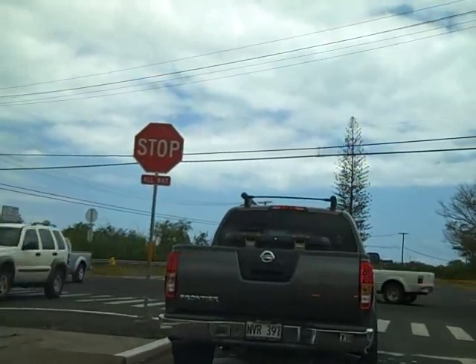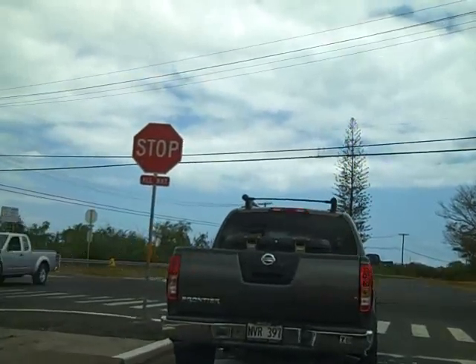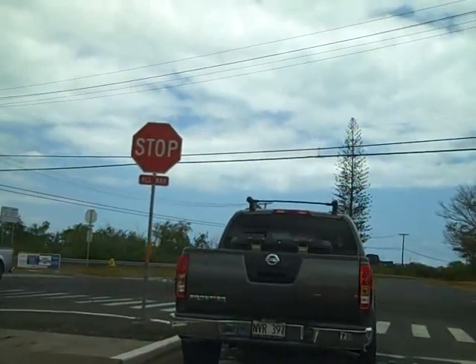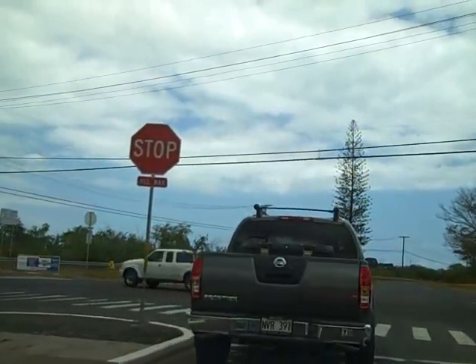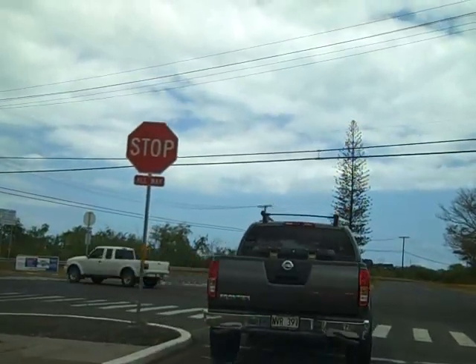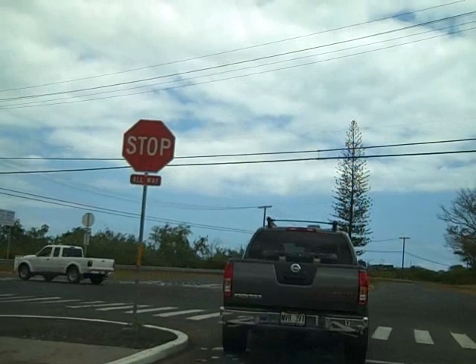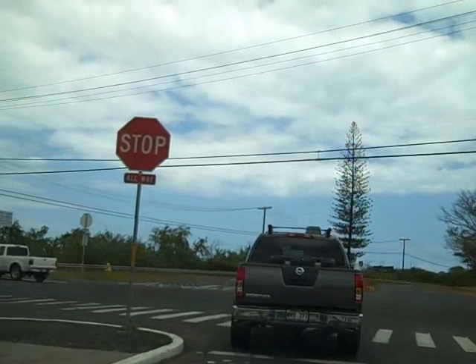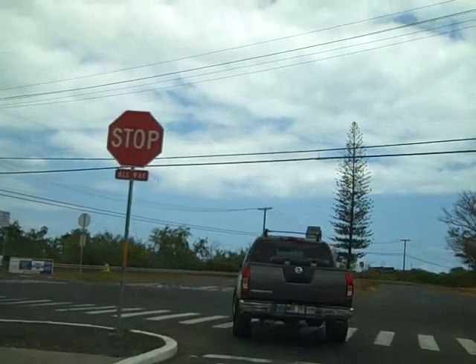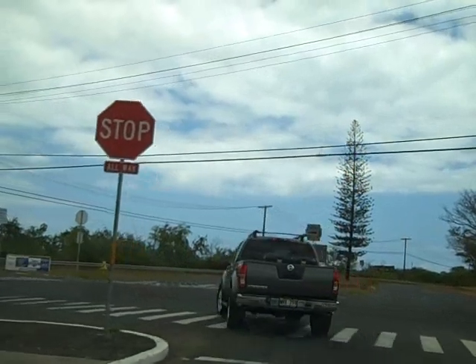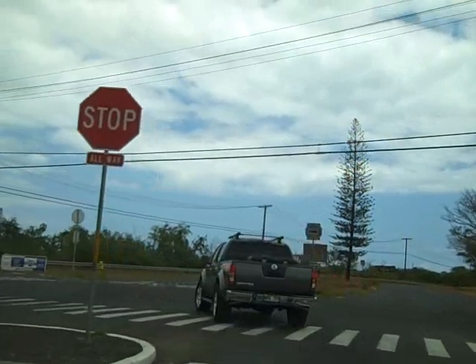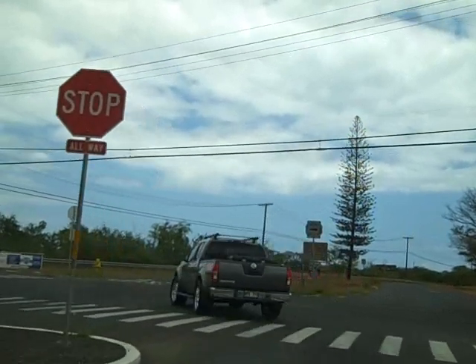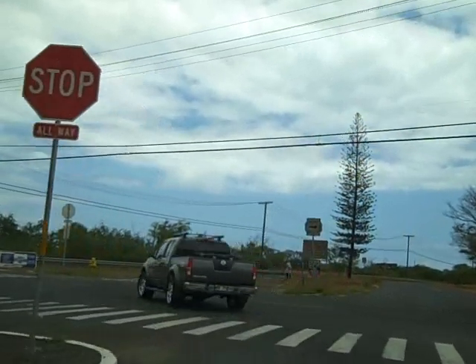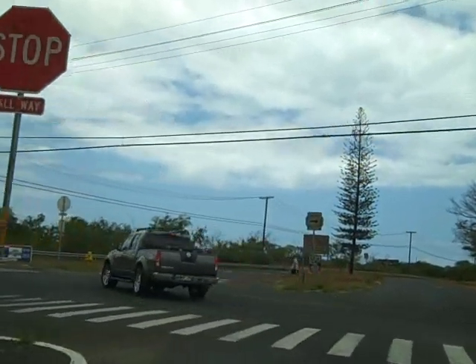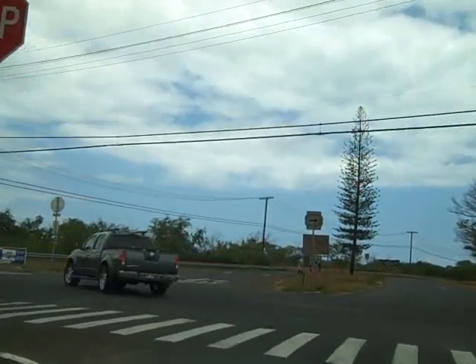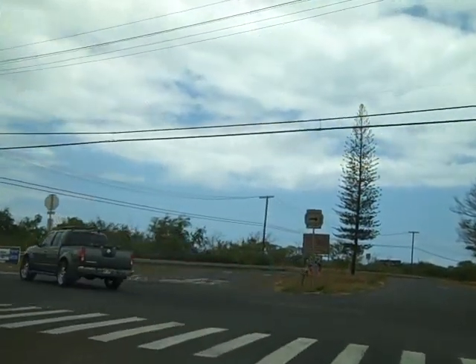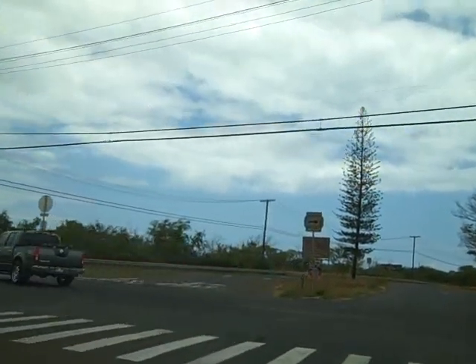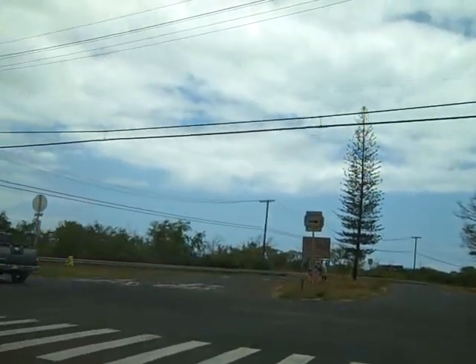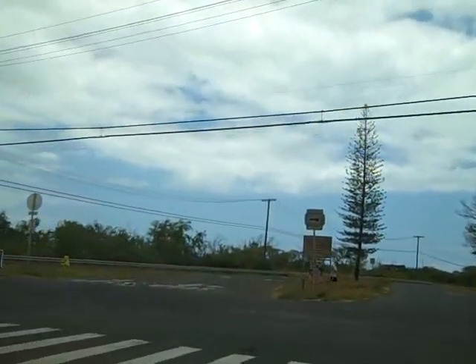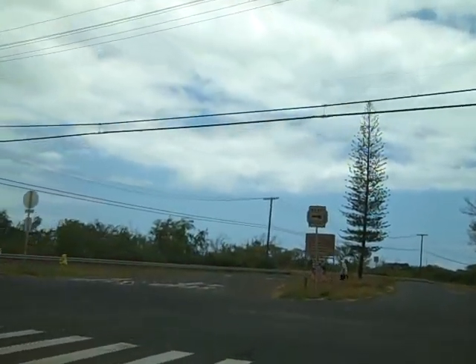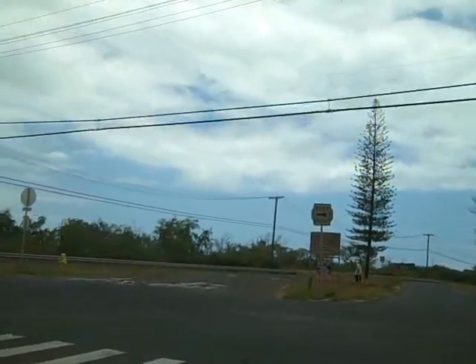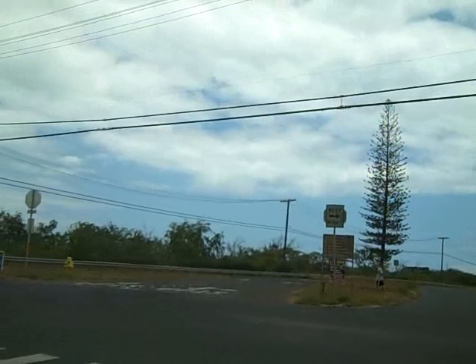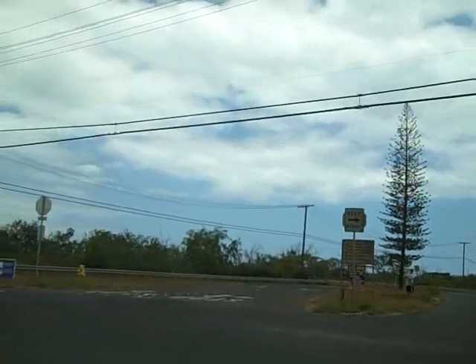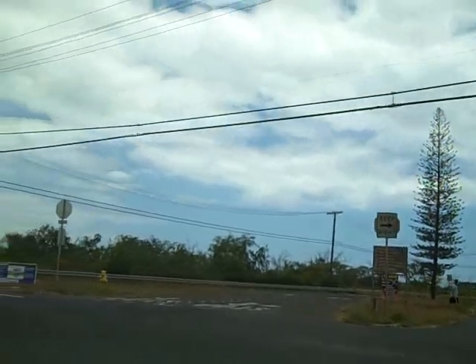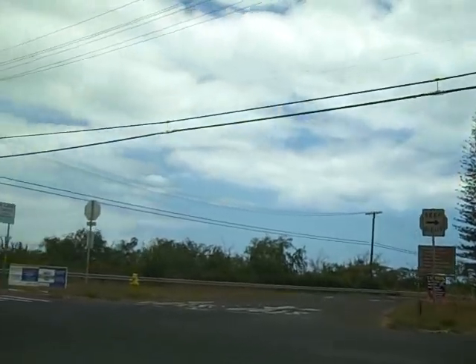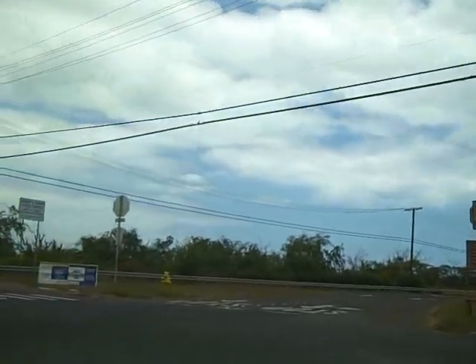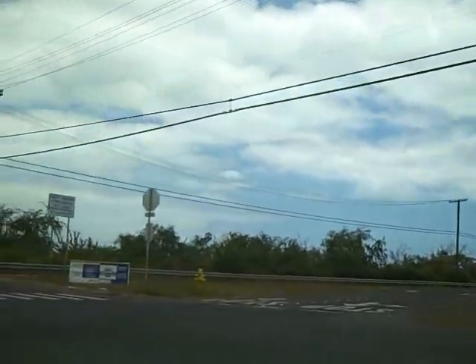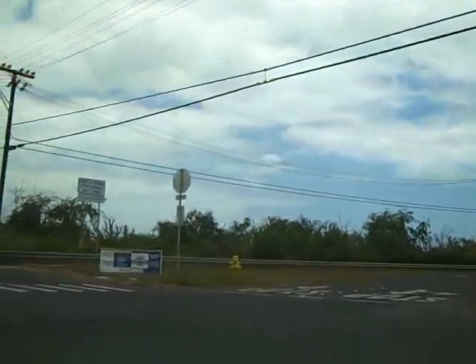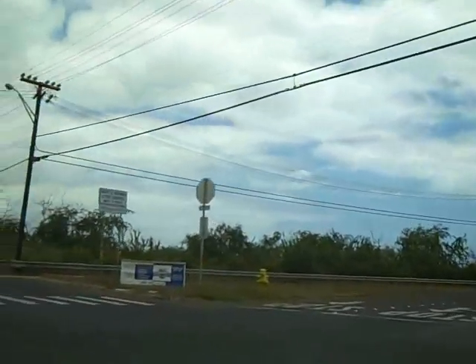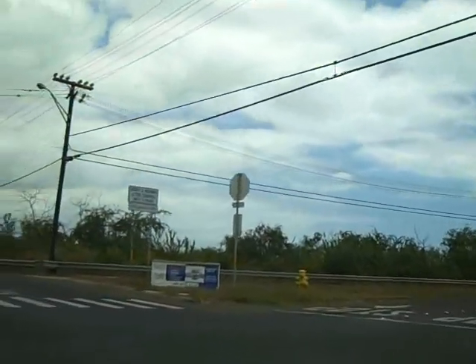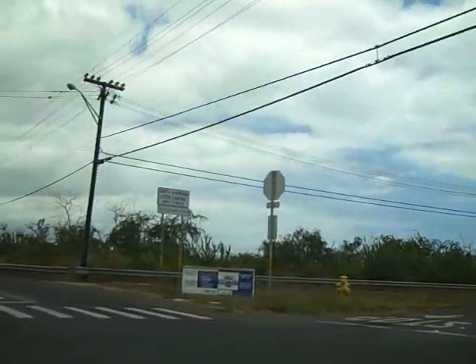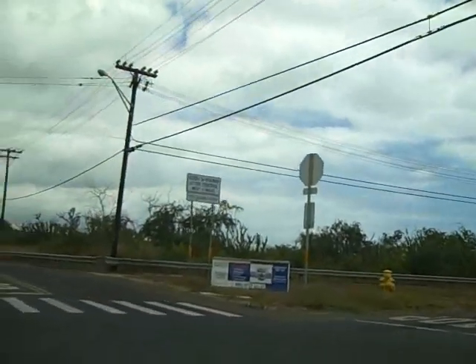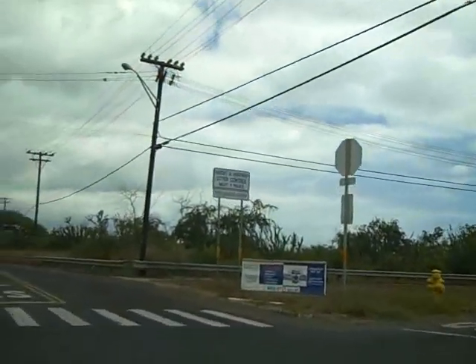It's still Barber's Point Station. This is the back way into Ewa Beach.